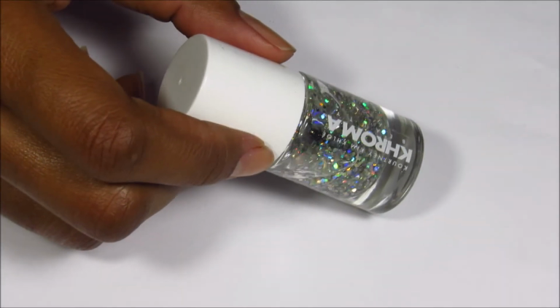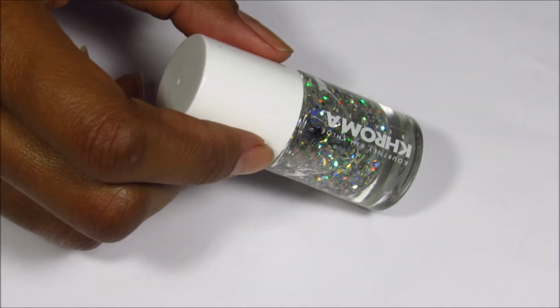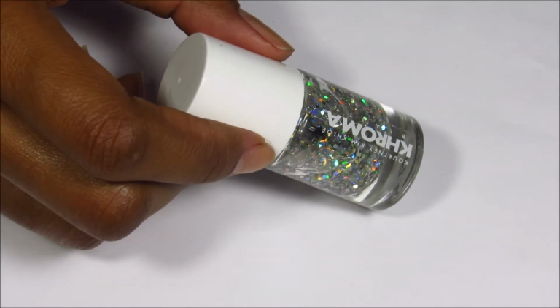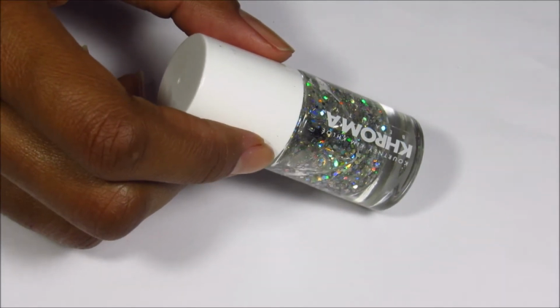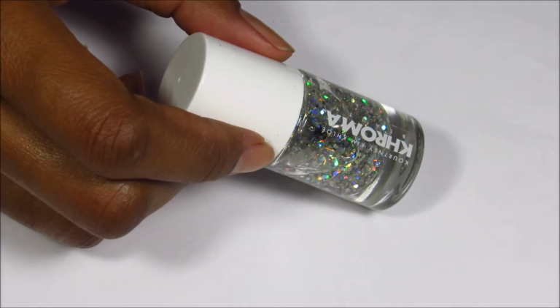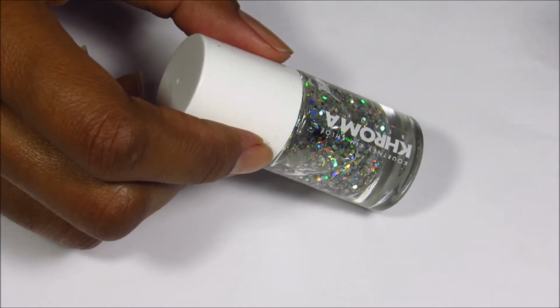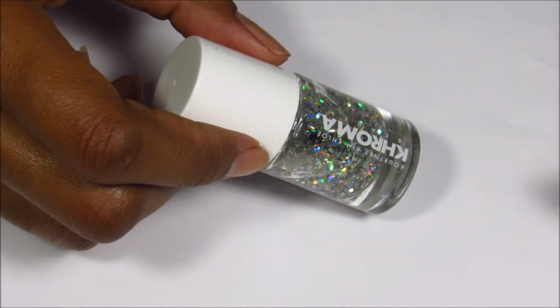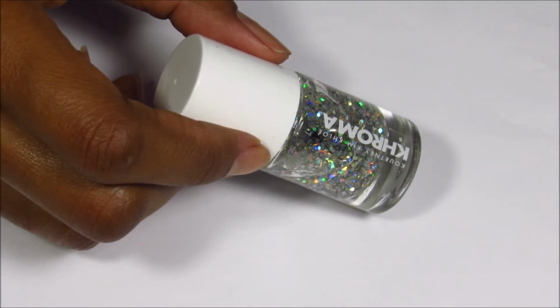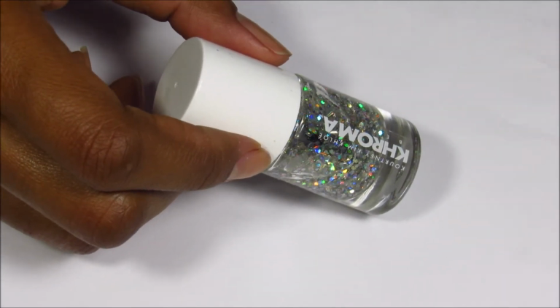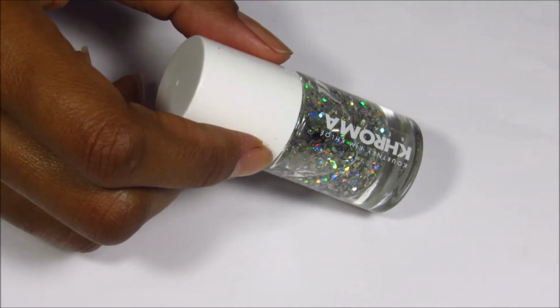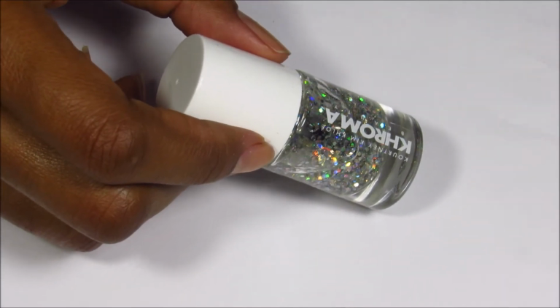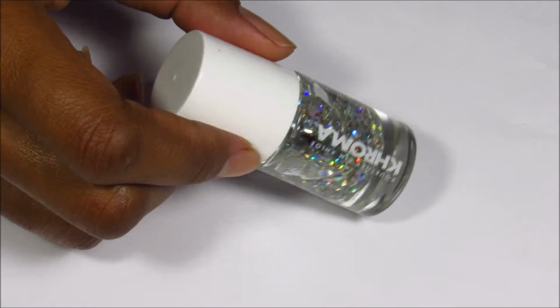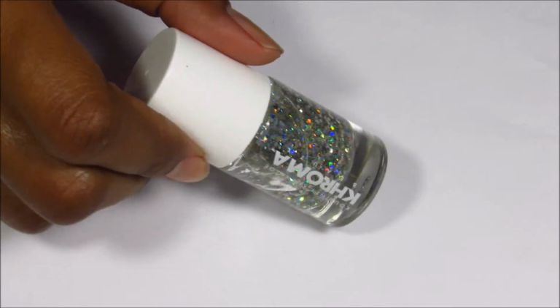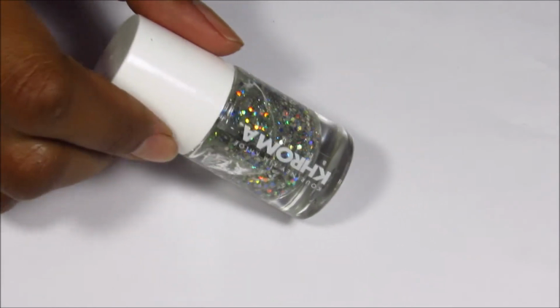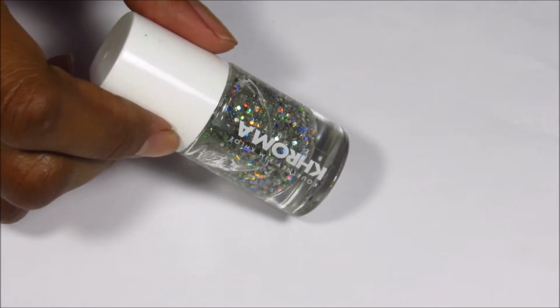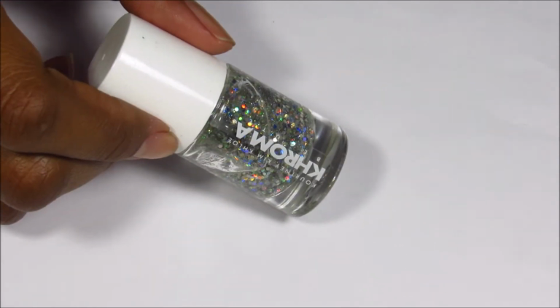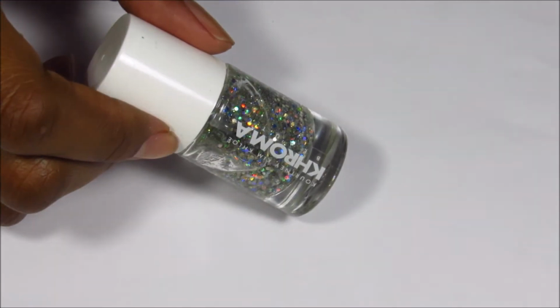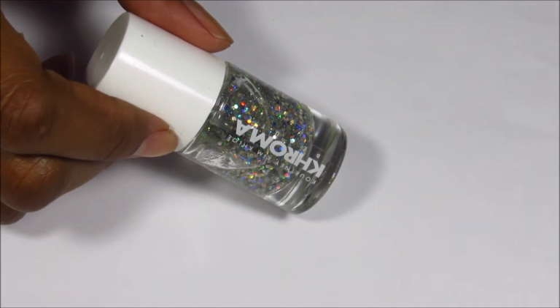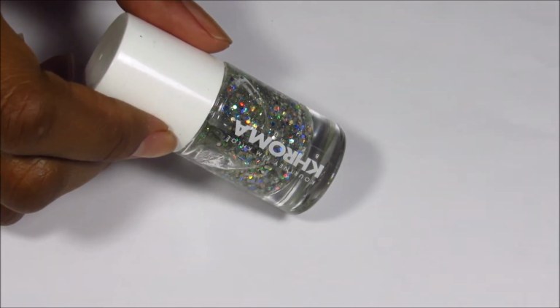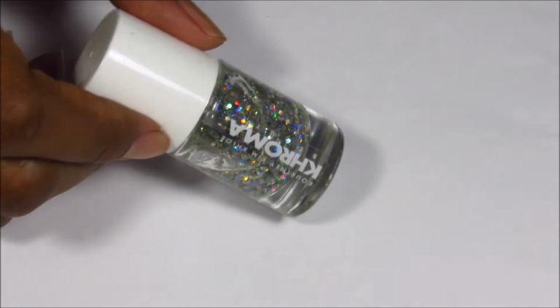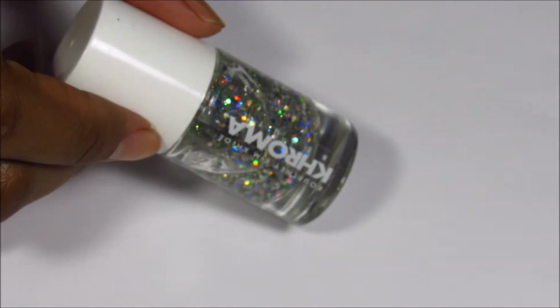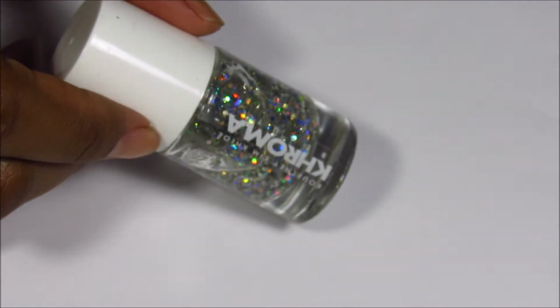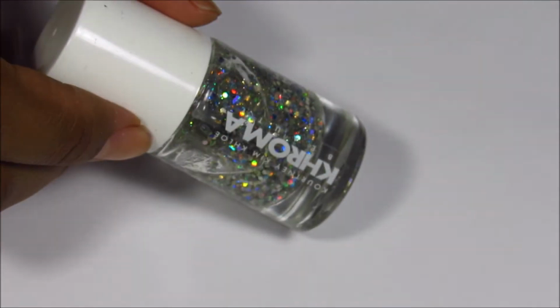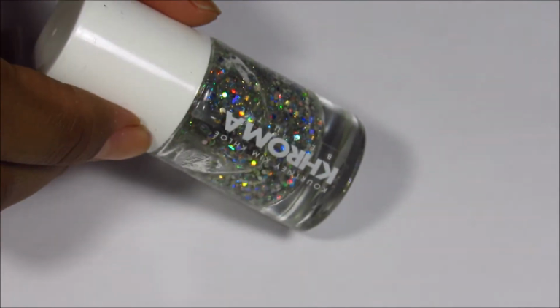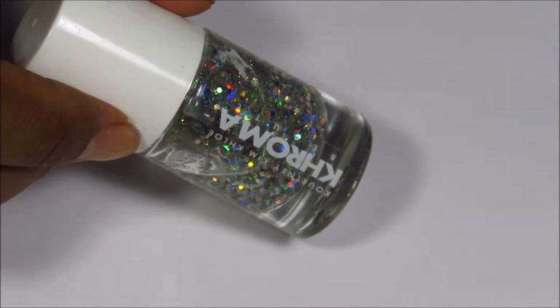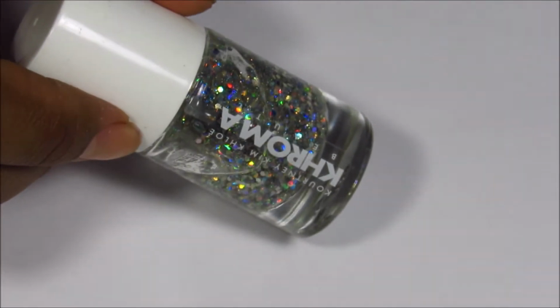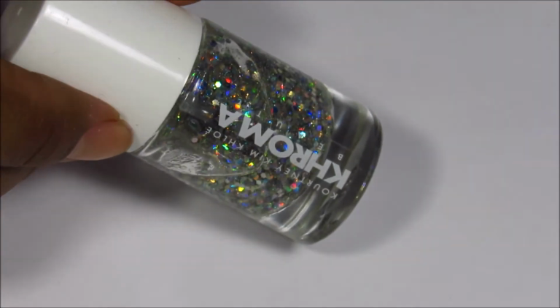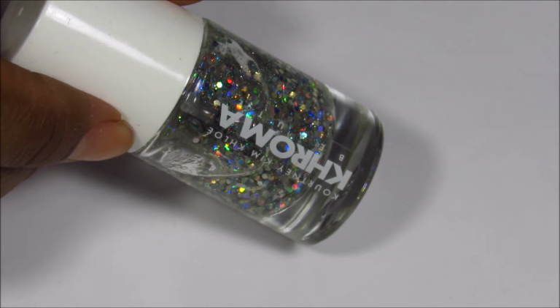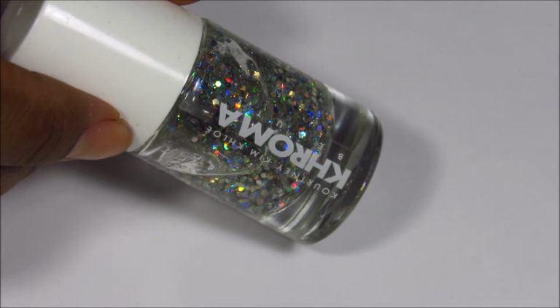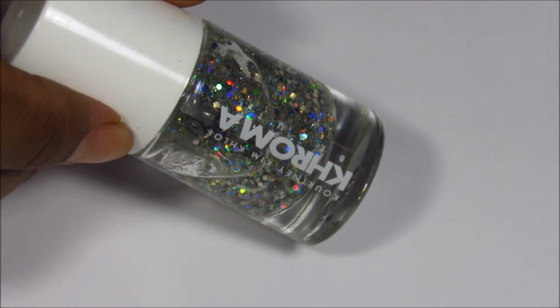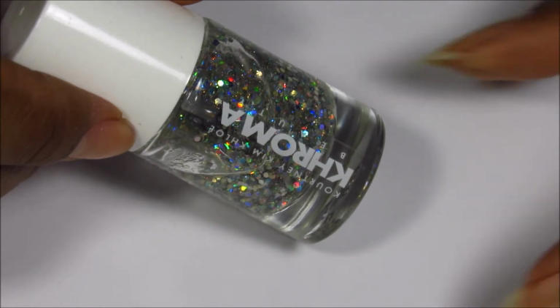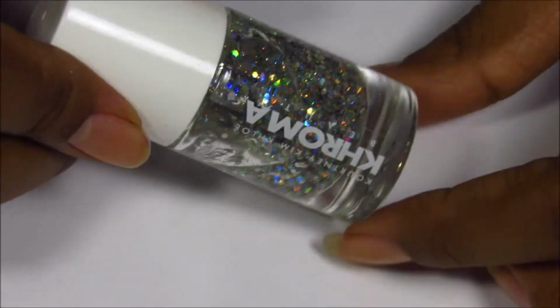Hi everyone and welcome back to Essence of Polish. Today I'm going to be showing you how to bring life back to your old polishes. So let's get to it.